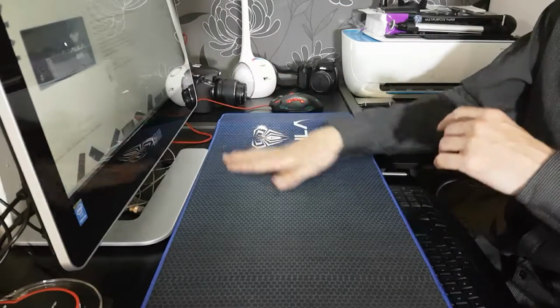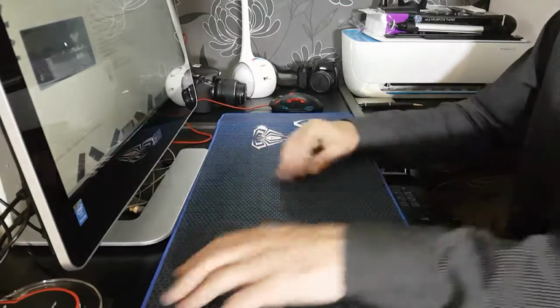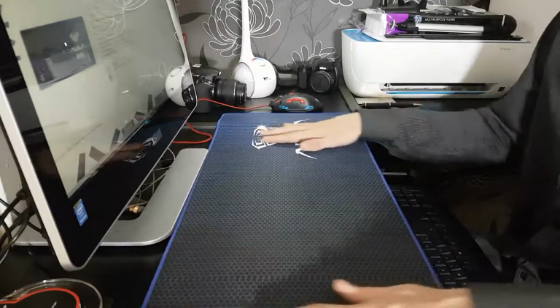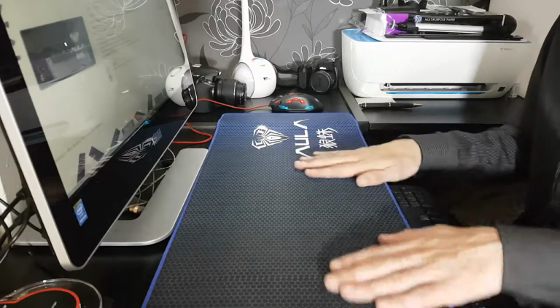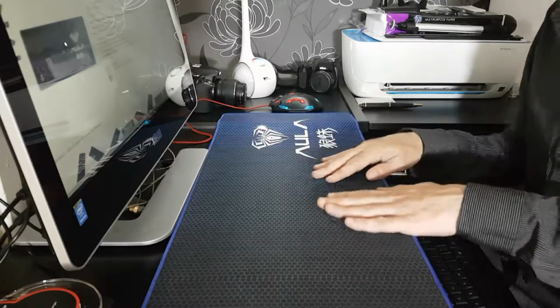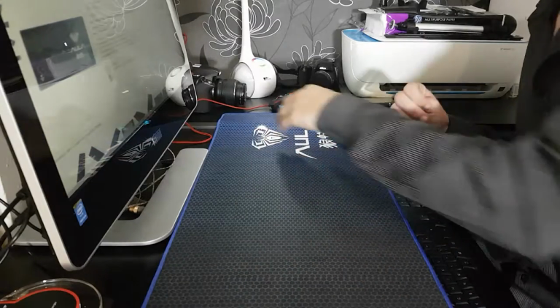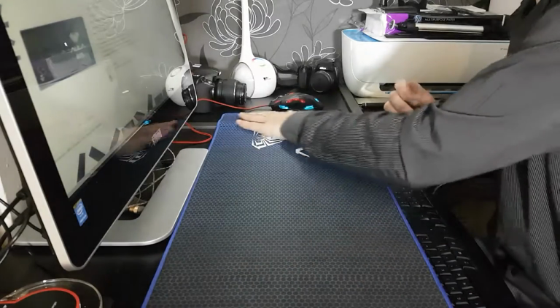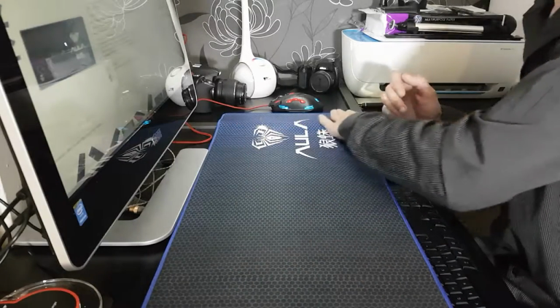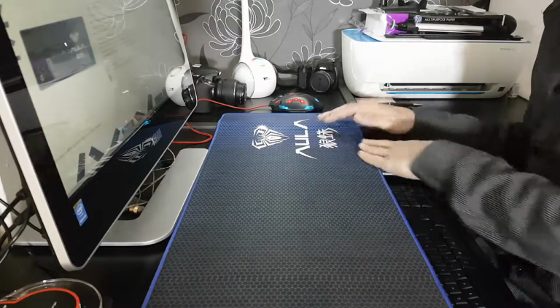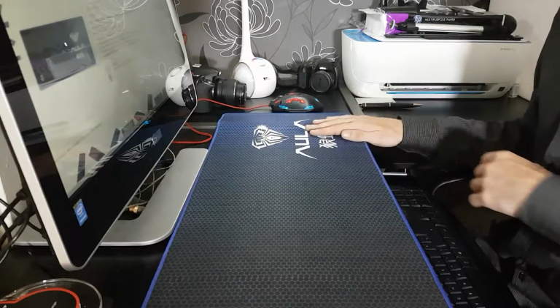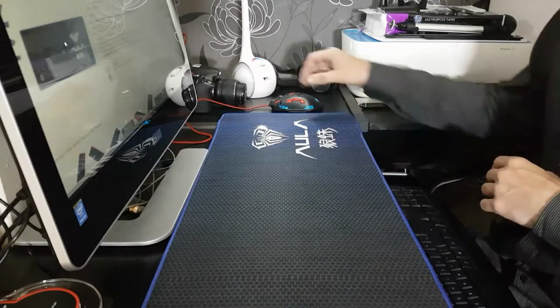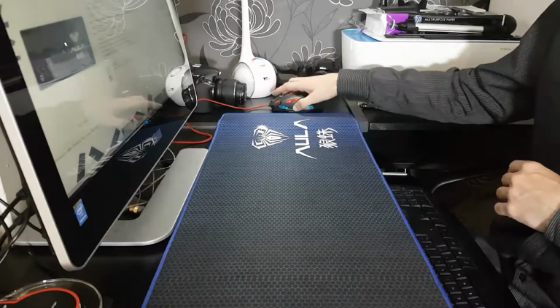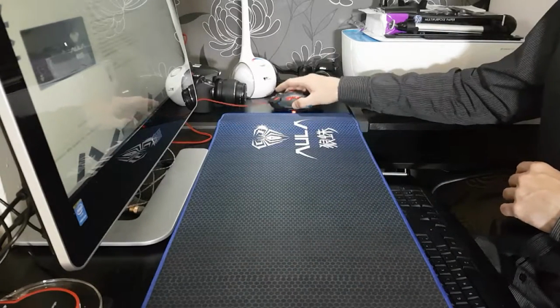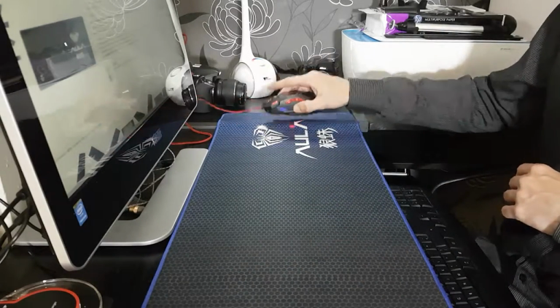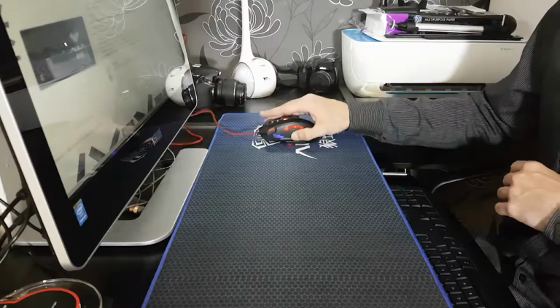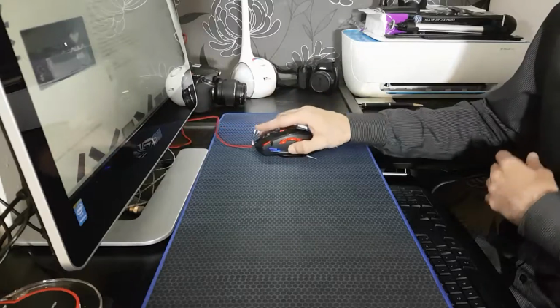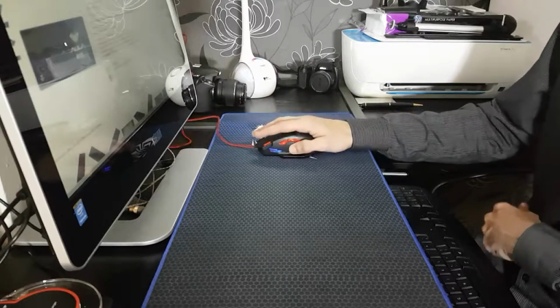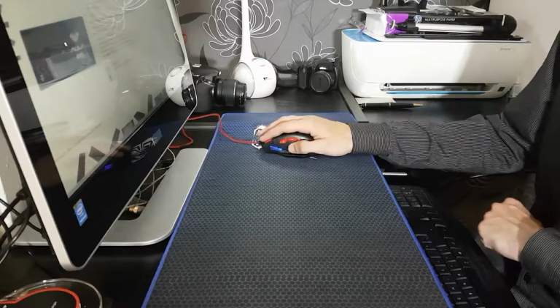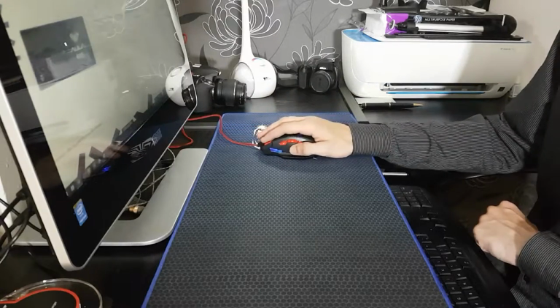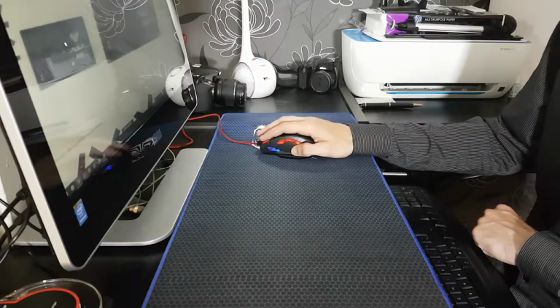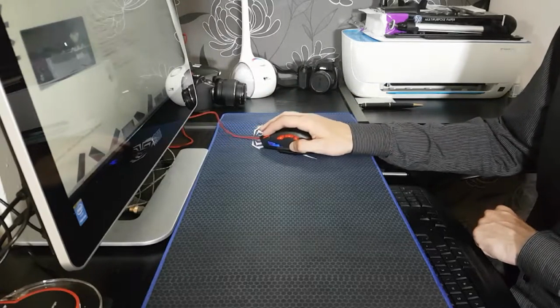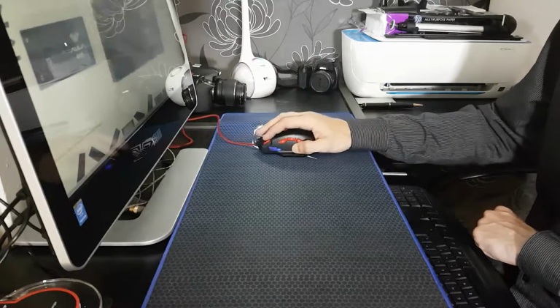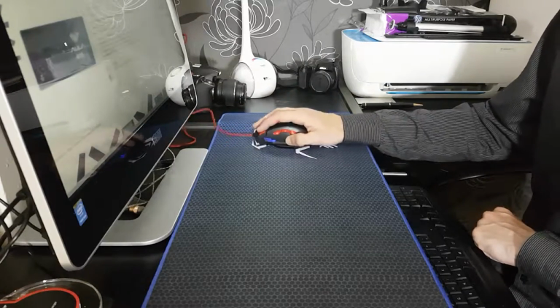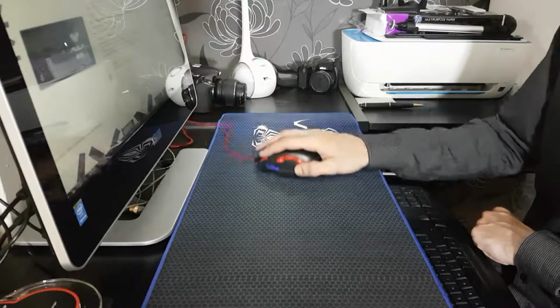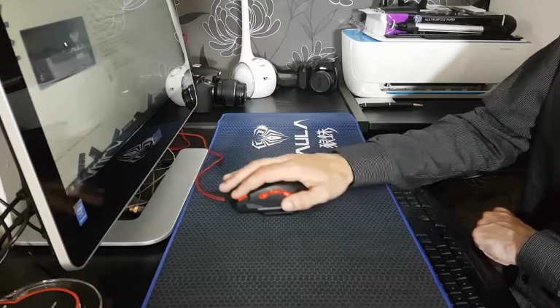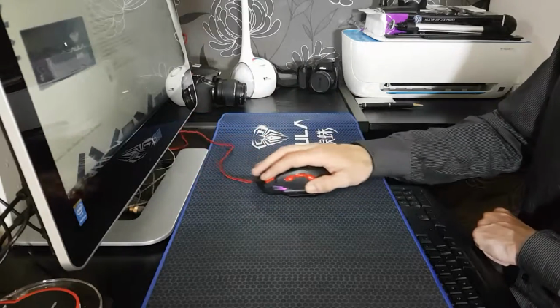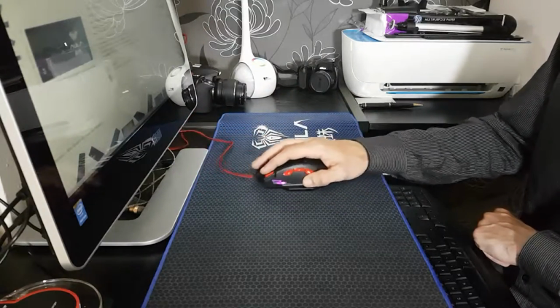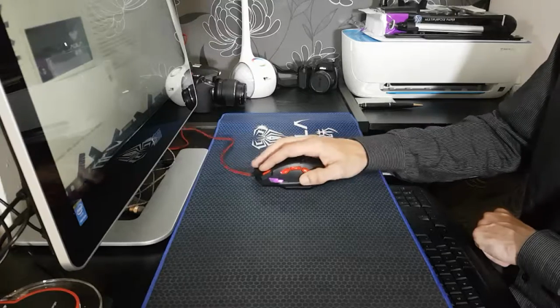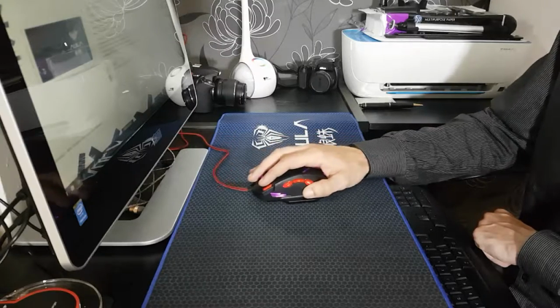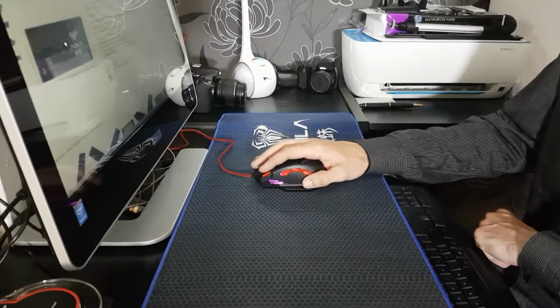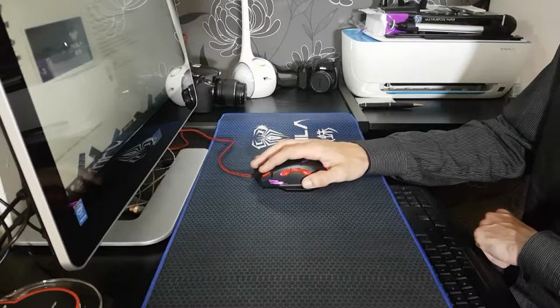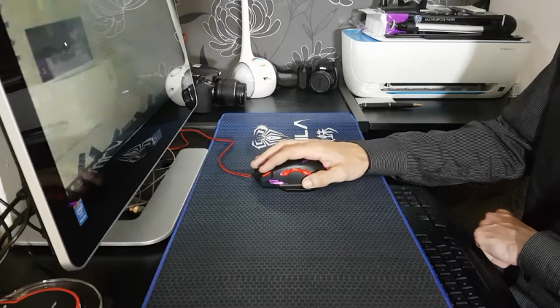I've been using this for a couple of days now and it's a very nice mouse mat. I have my gaming mouse which rides over it effortlessly.